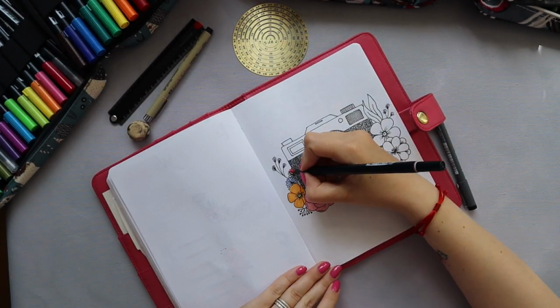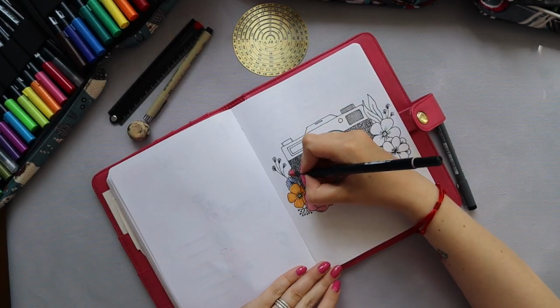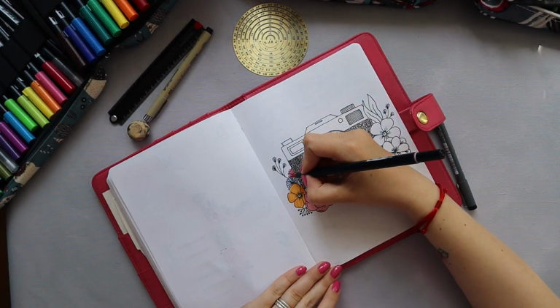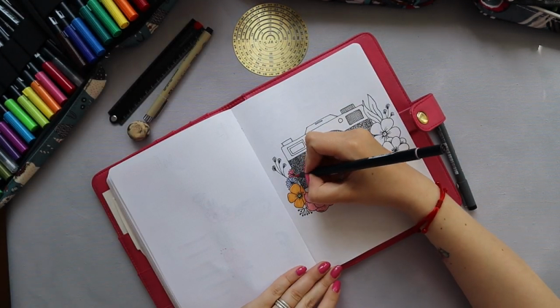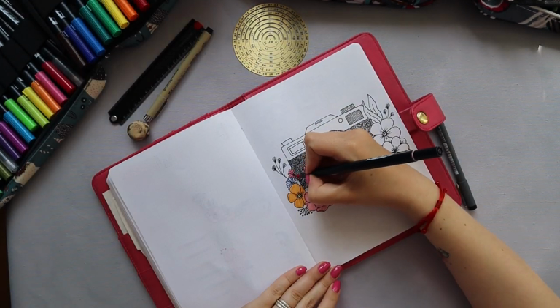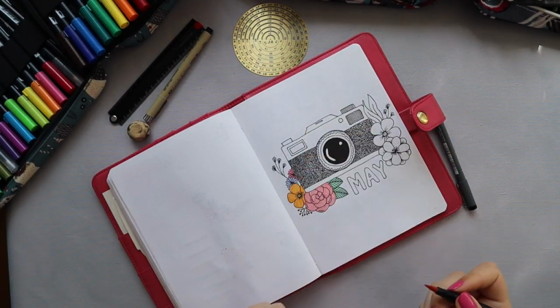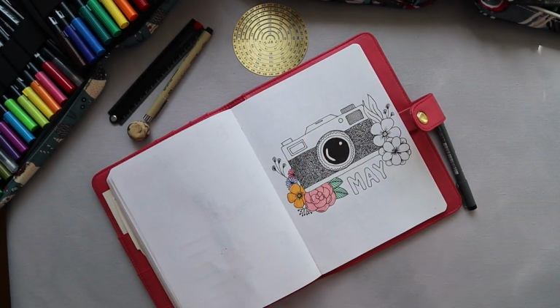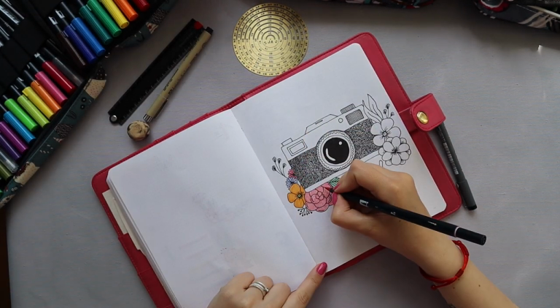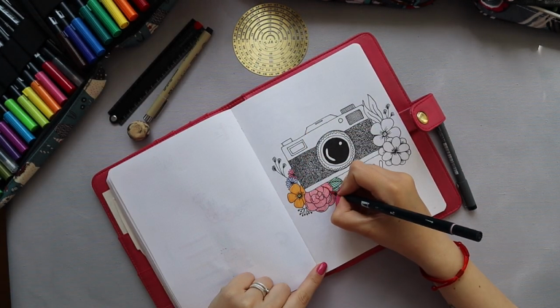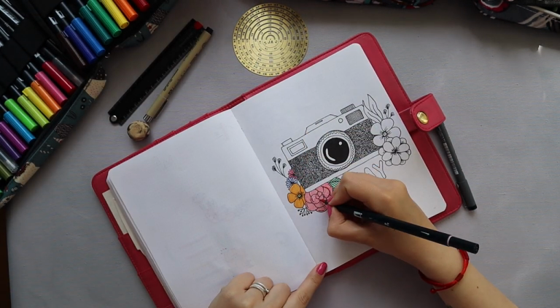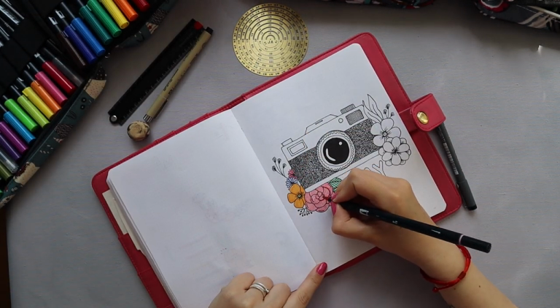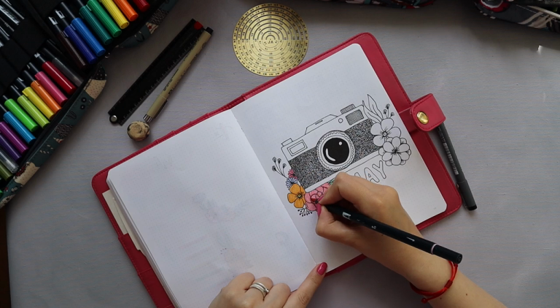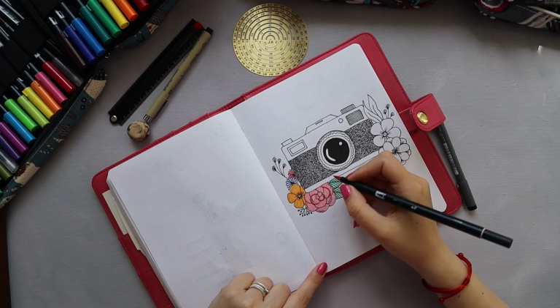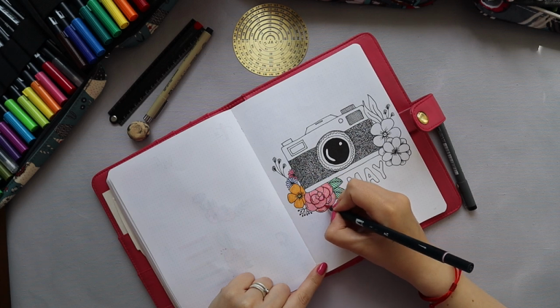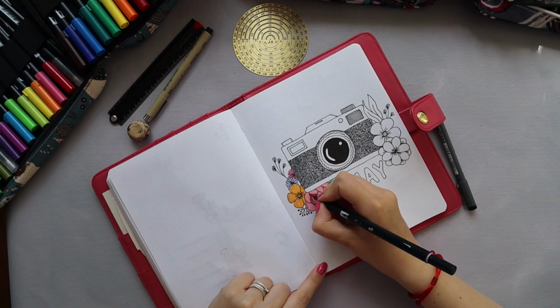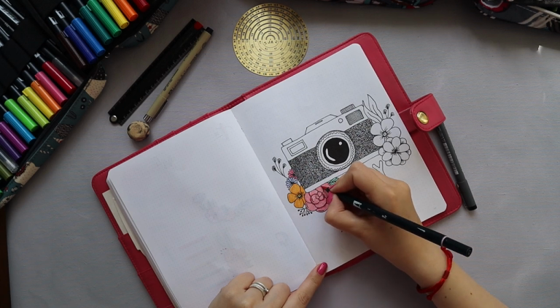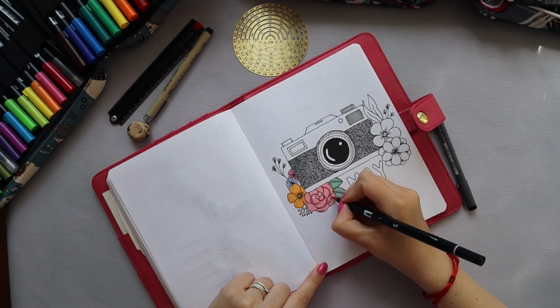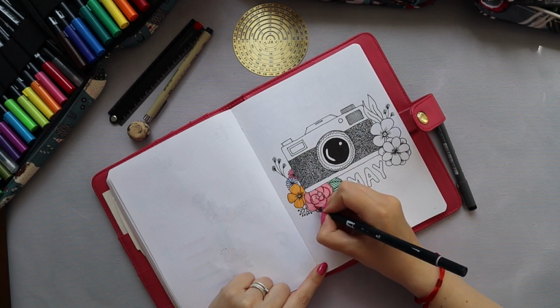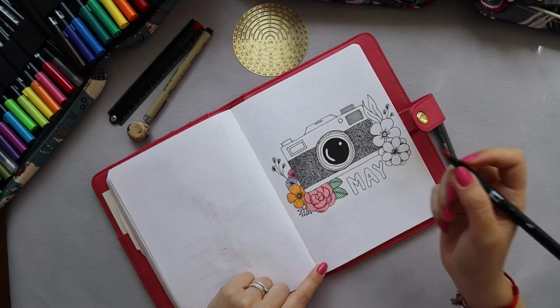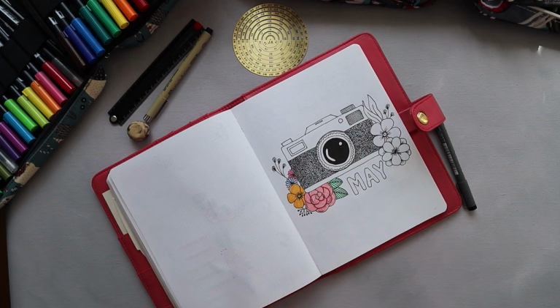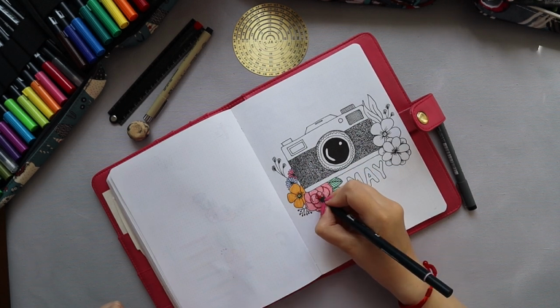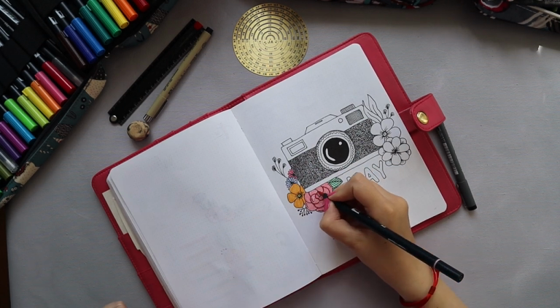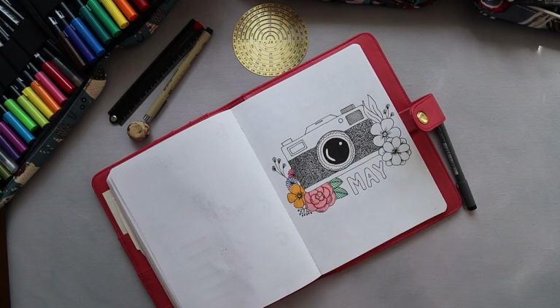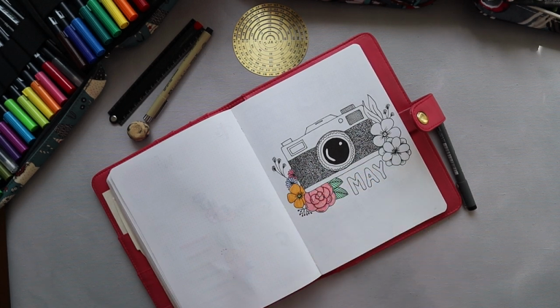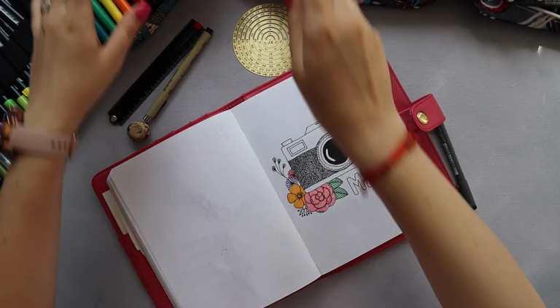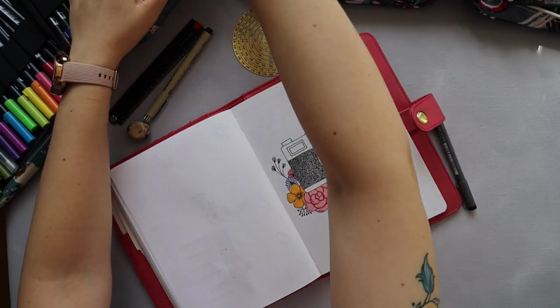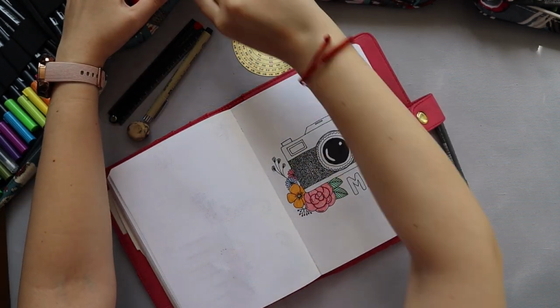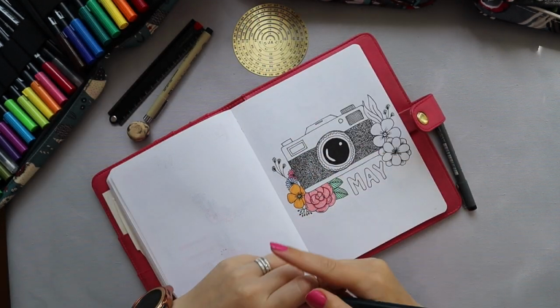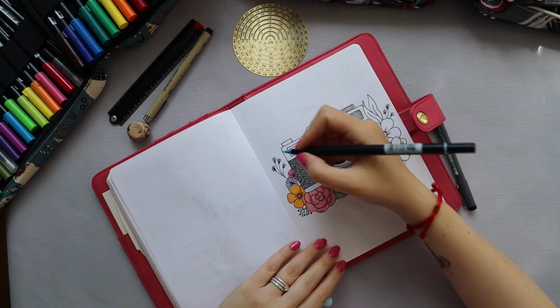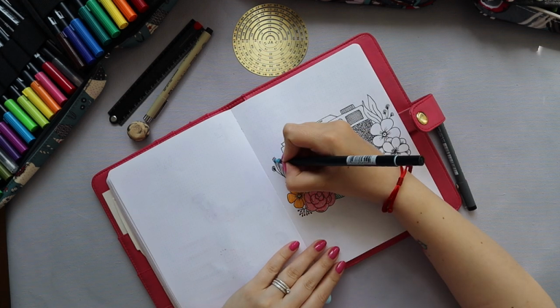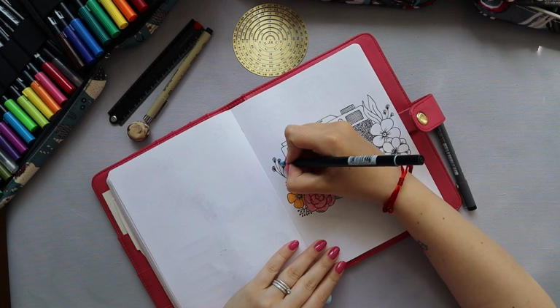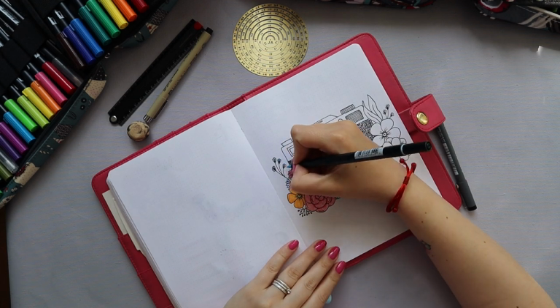I used three different types of colors here: my Tombow Dual Brush Pens in the pastel palette, the bright palette, and the pastel set of Ecoline Brush Pens.